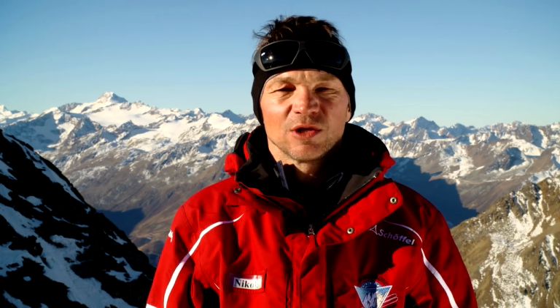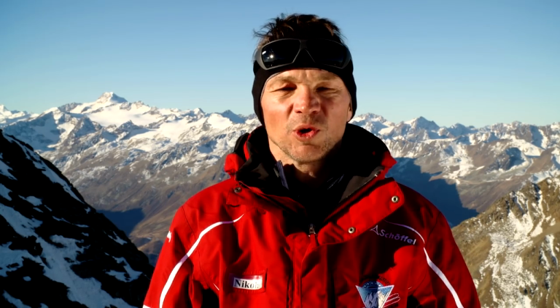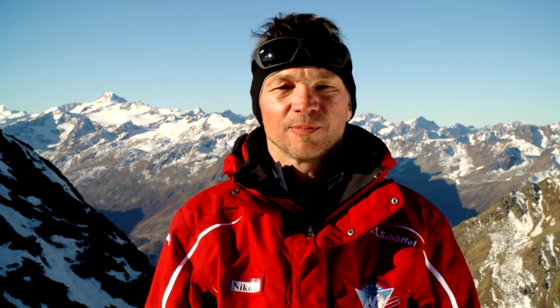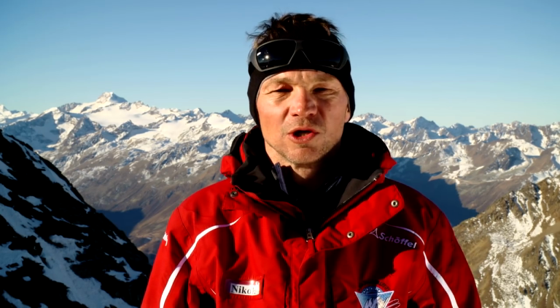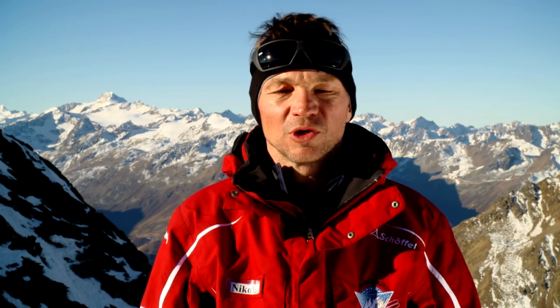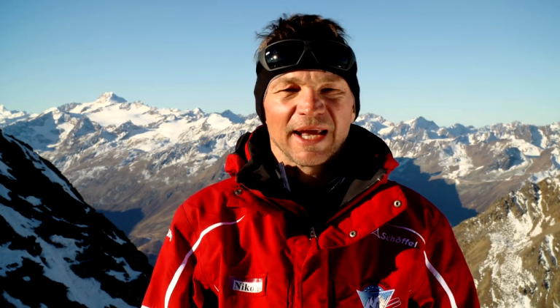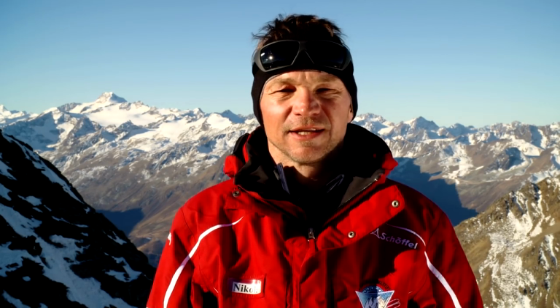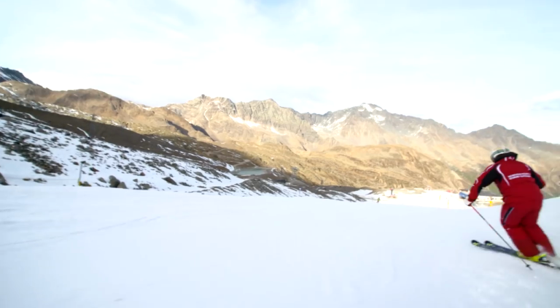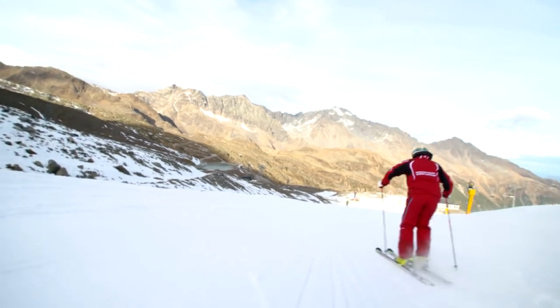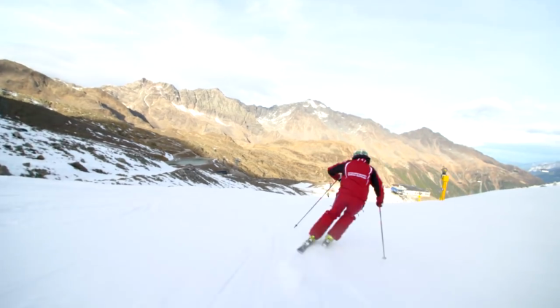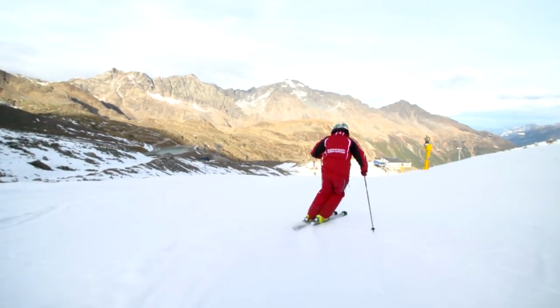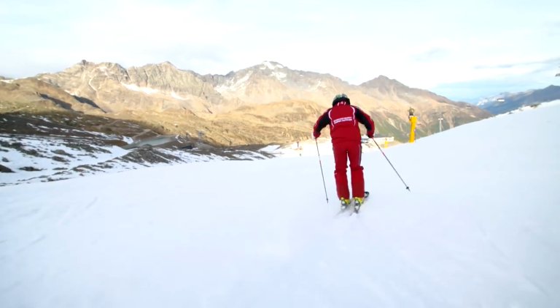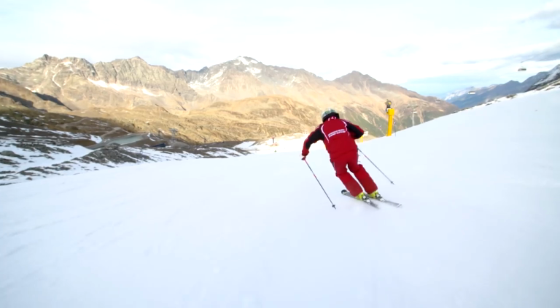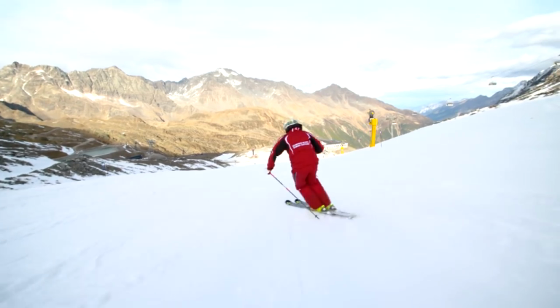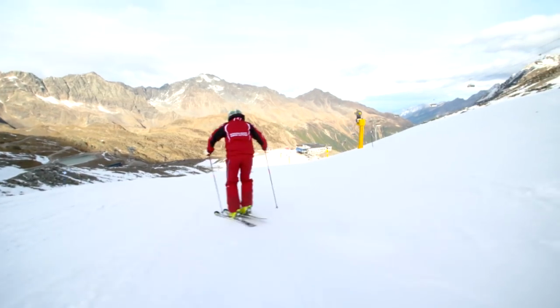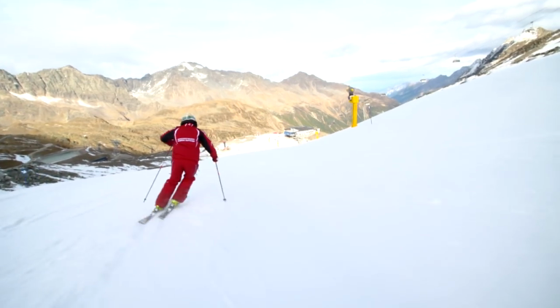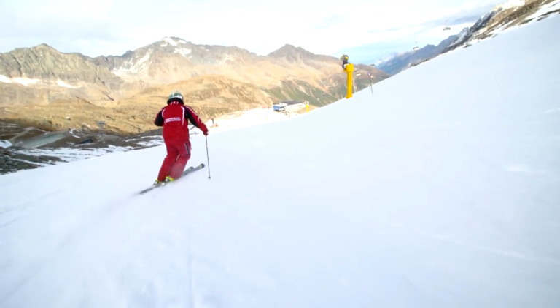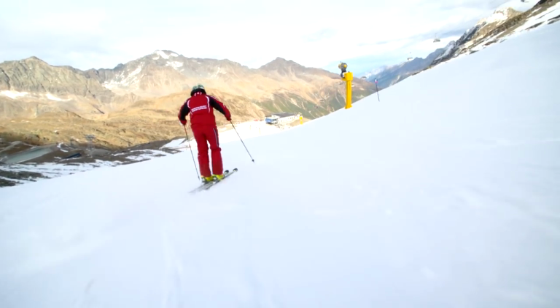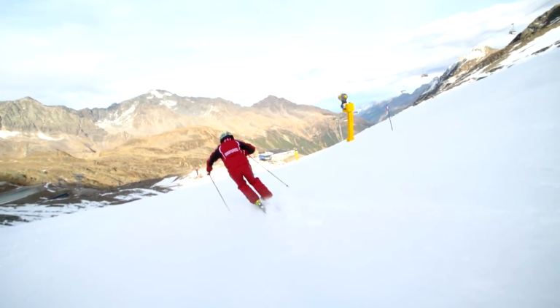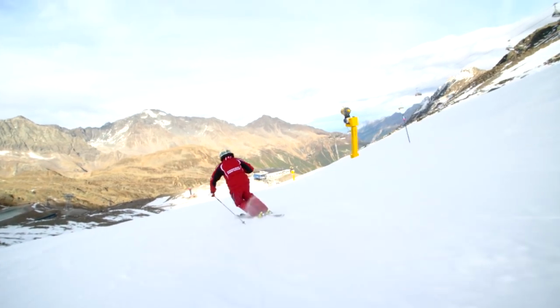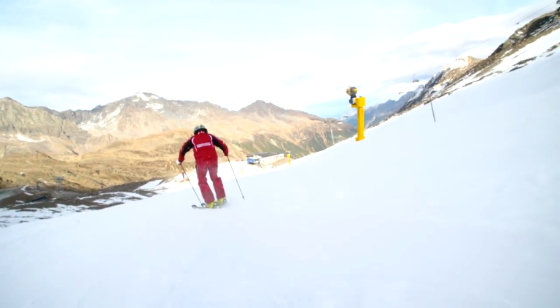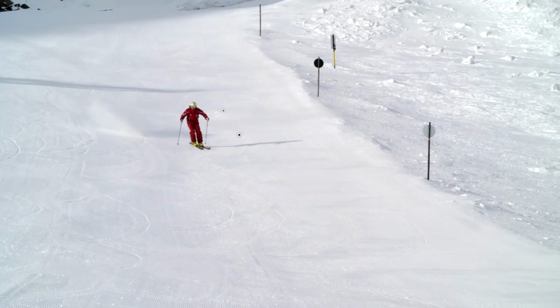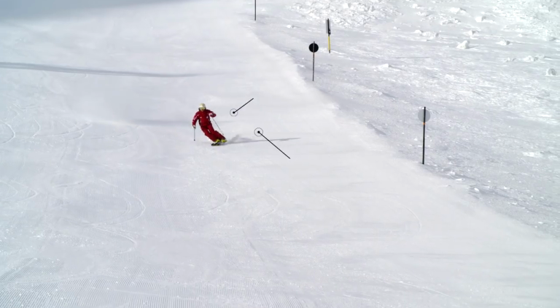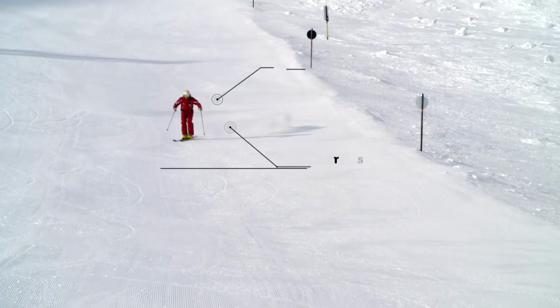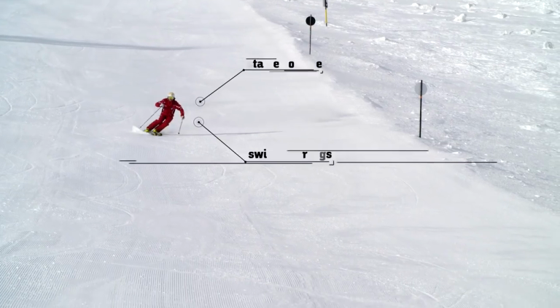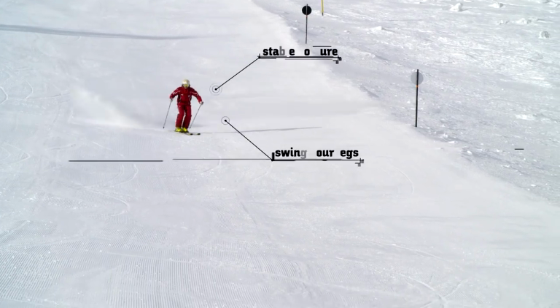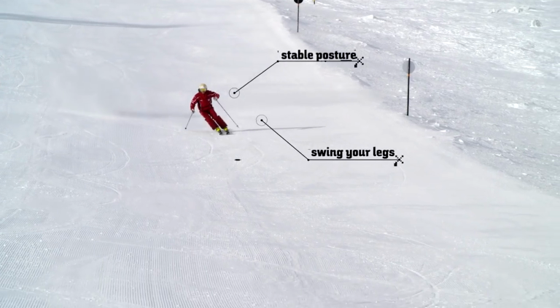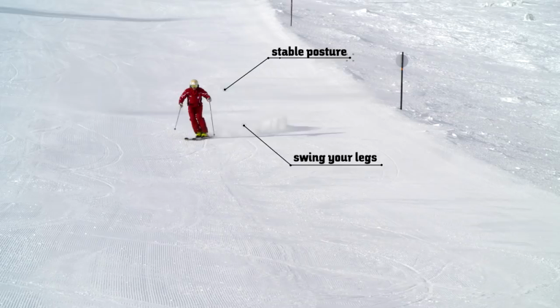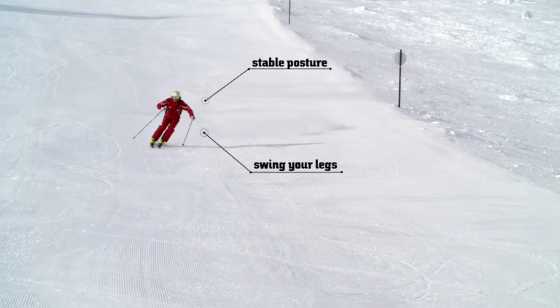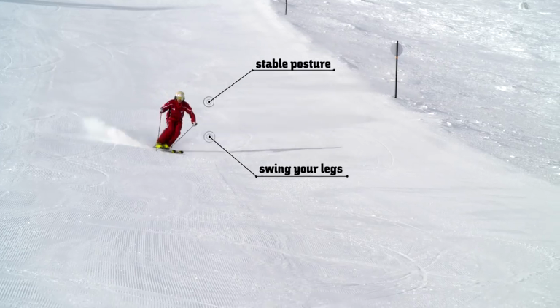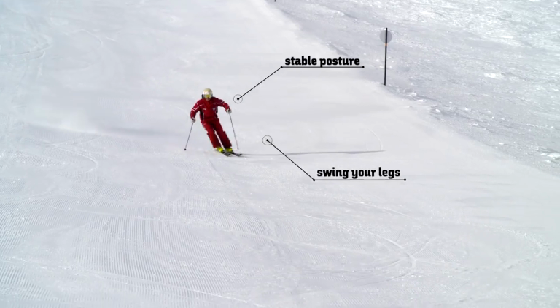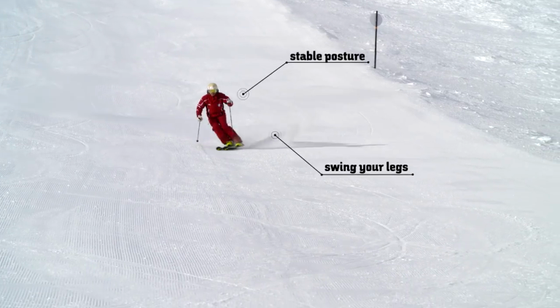For this technique it is important to differentiate the upper body from the legs, which means to keep our upper body facing the fall line as our legs swing rhythmically beneath a relatively steady torso.